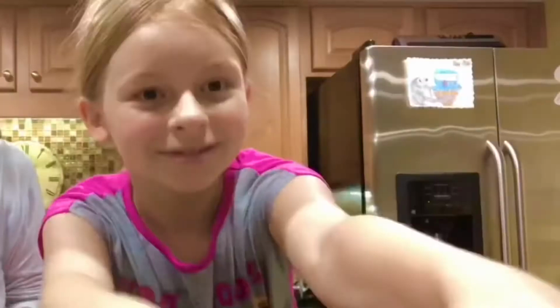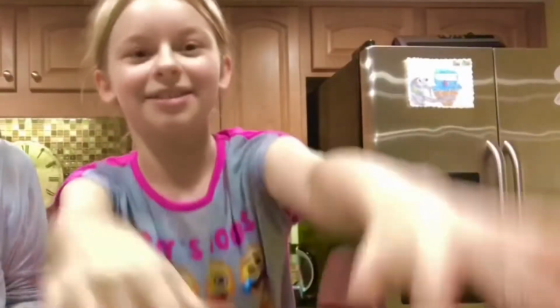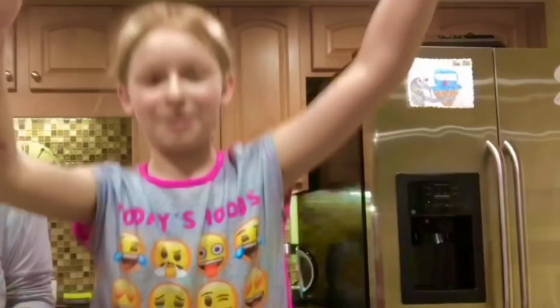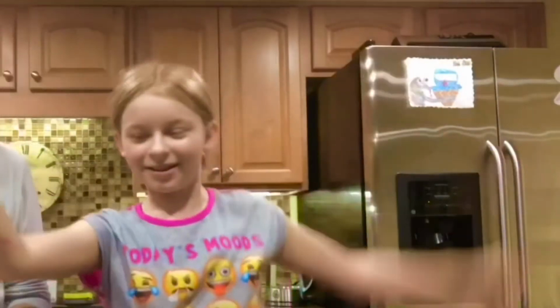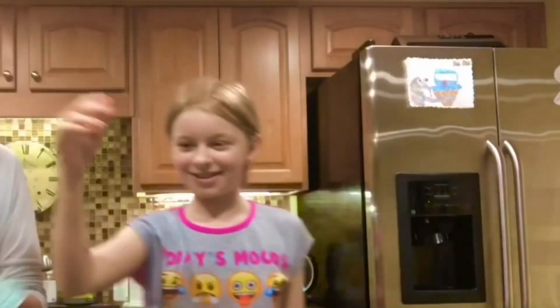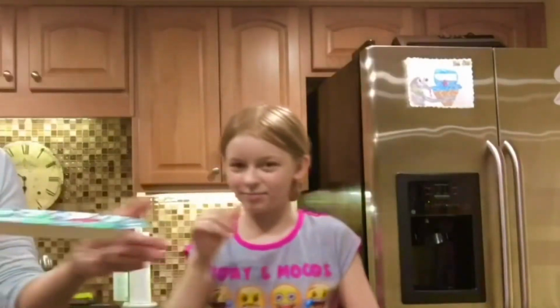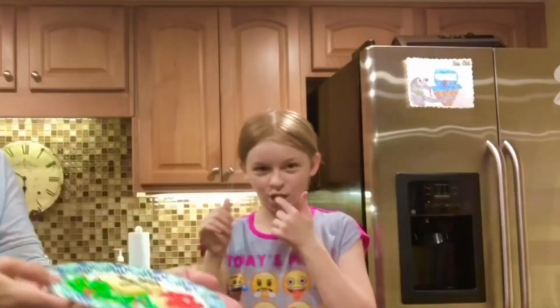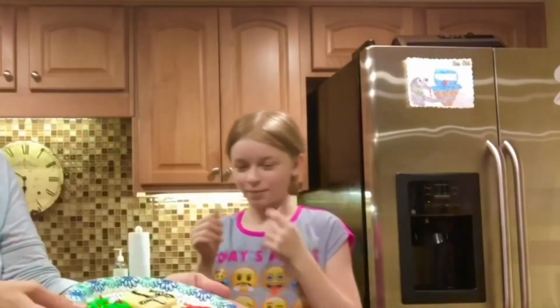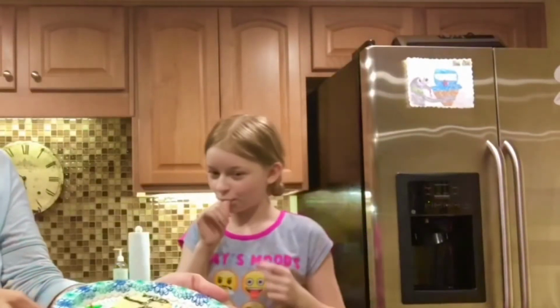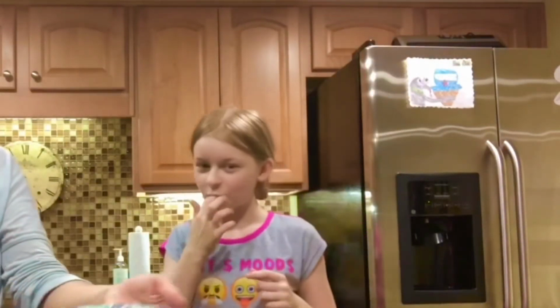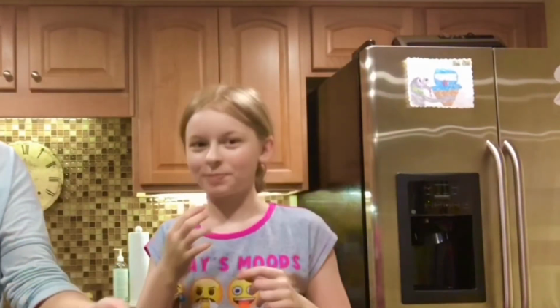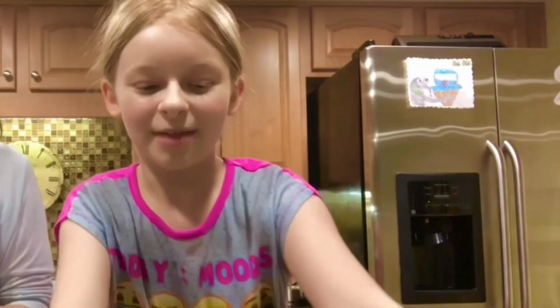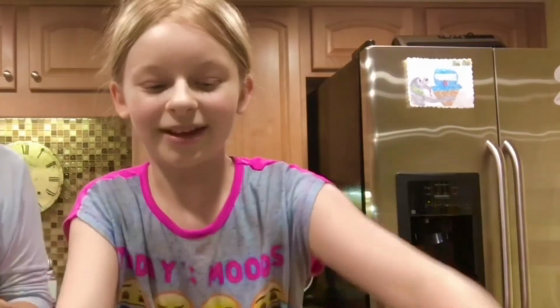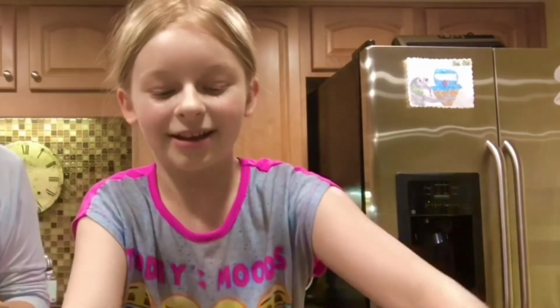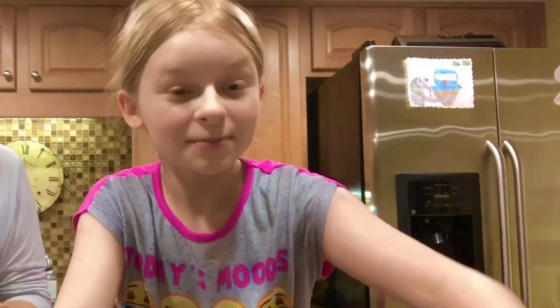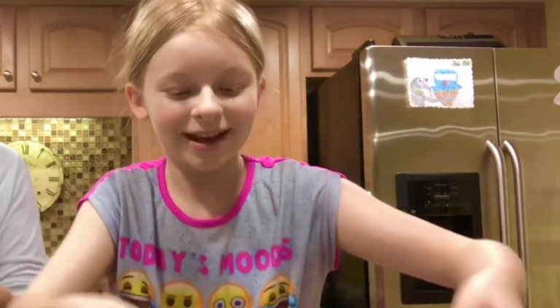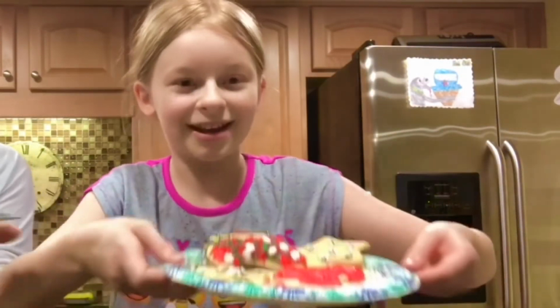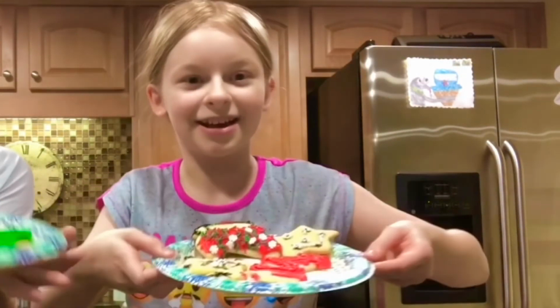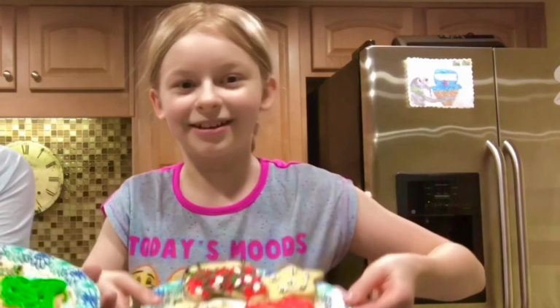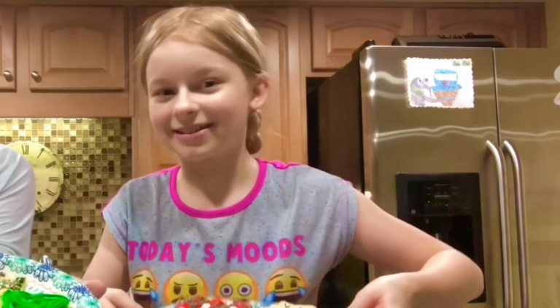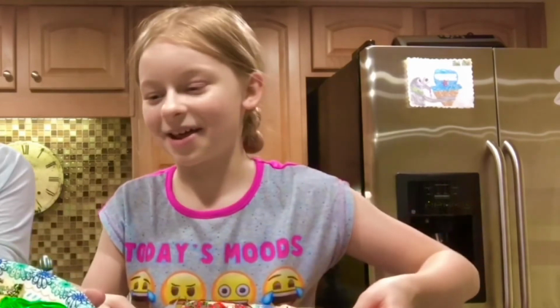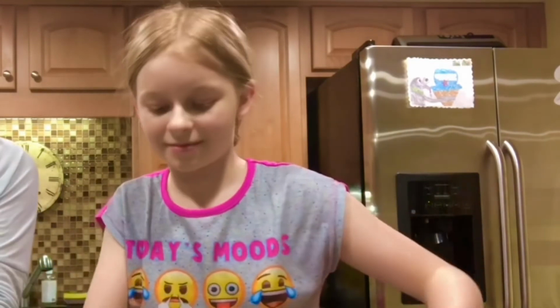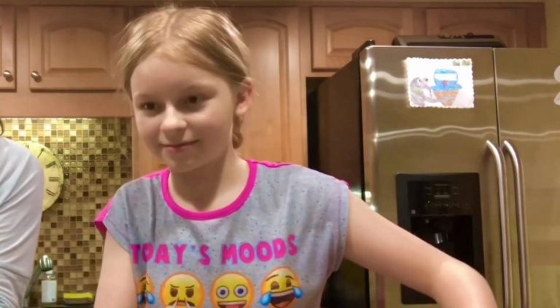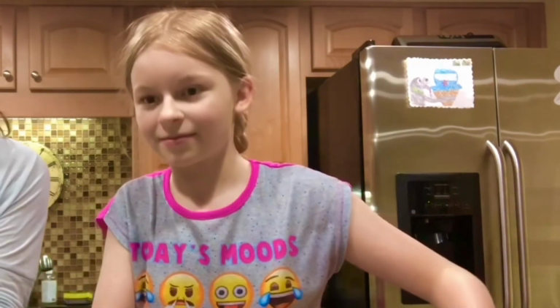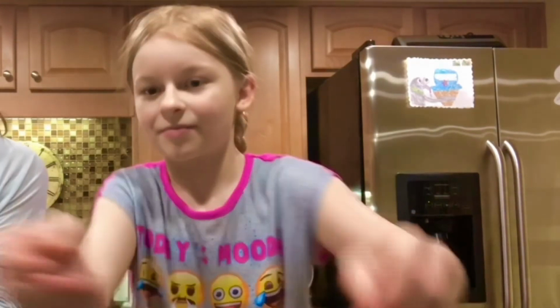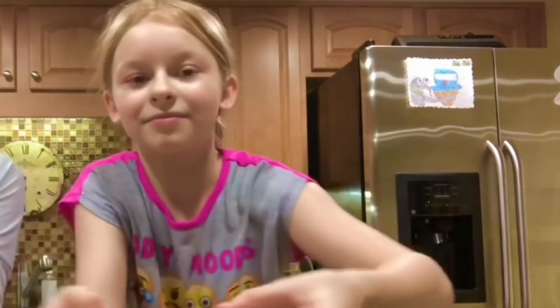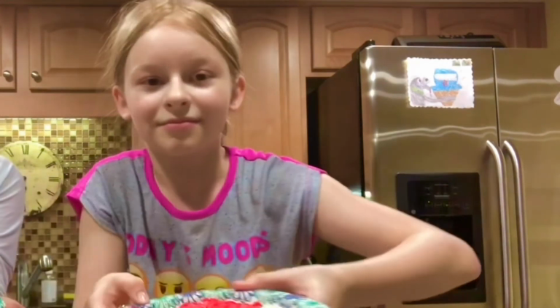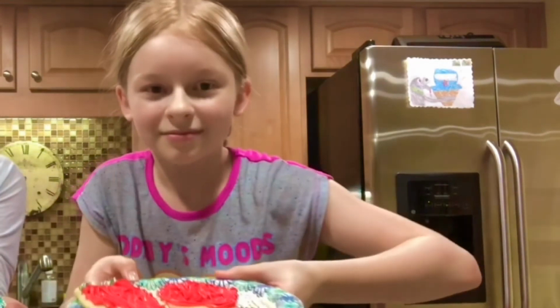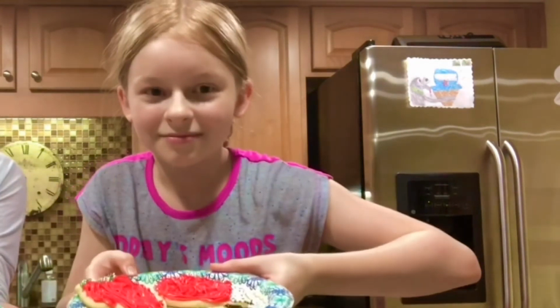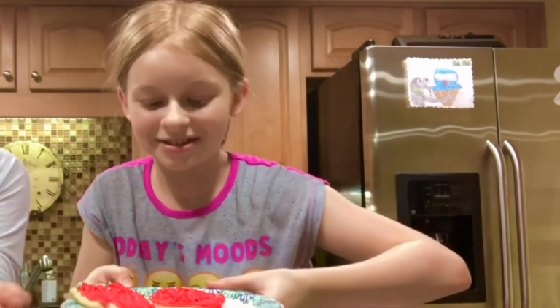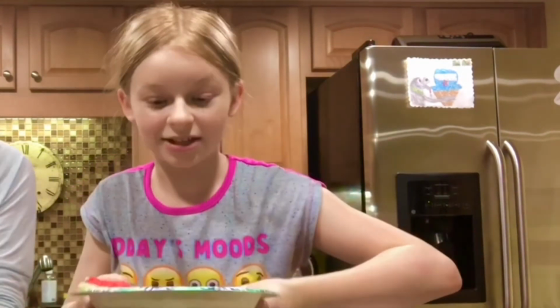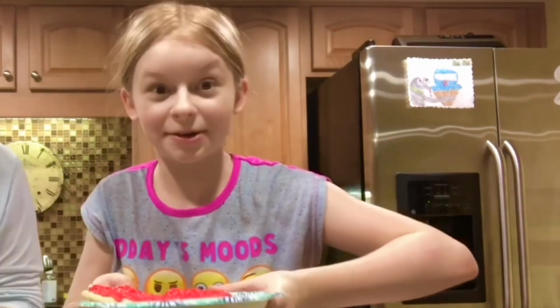Okay, so we made the cookies — they turned out beautiful. We've got a candy cane, candy cane. I really like the sleigh. Lots of icing, lots of sprinkles.